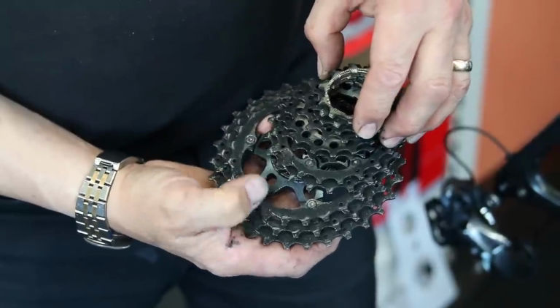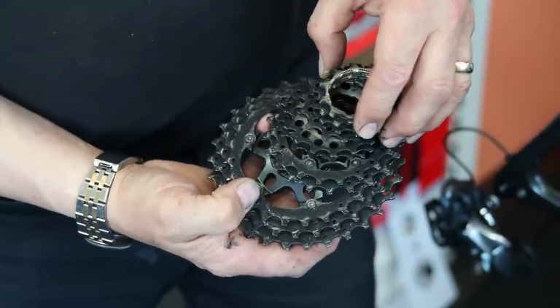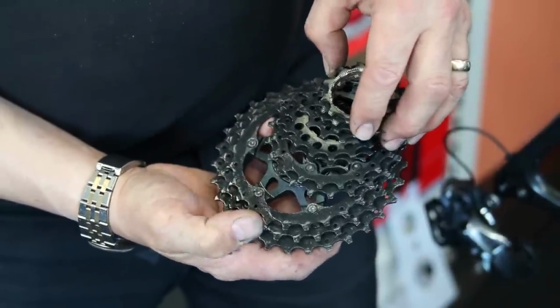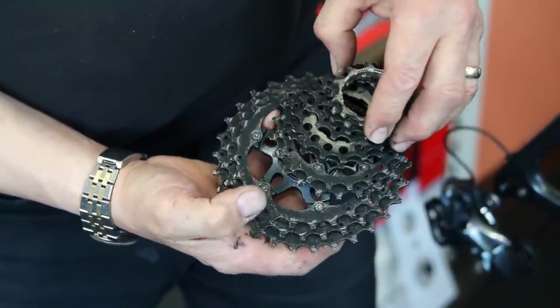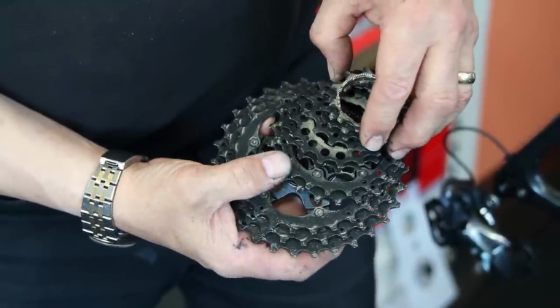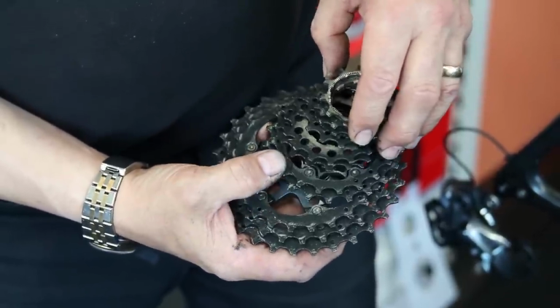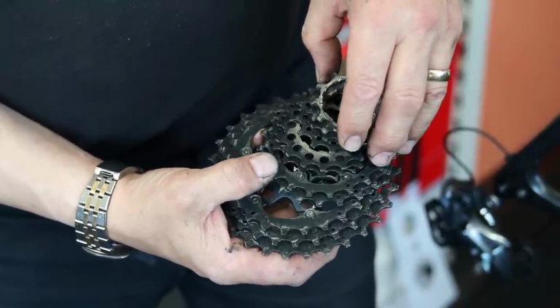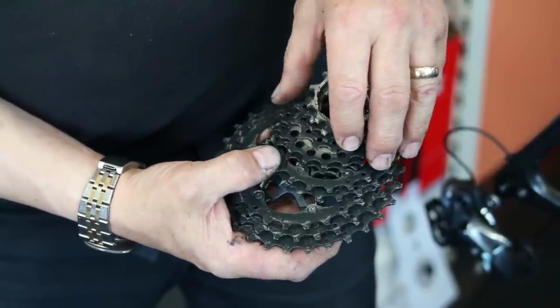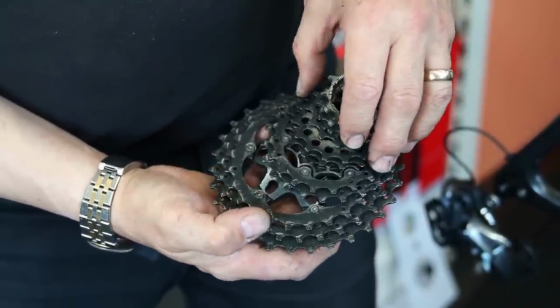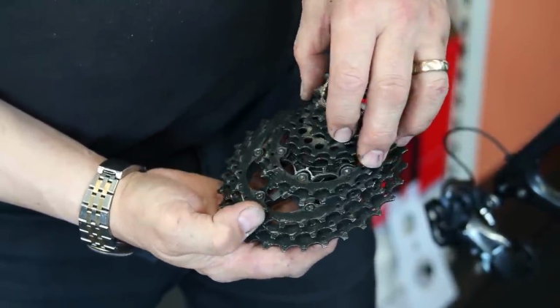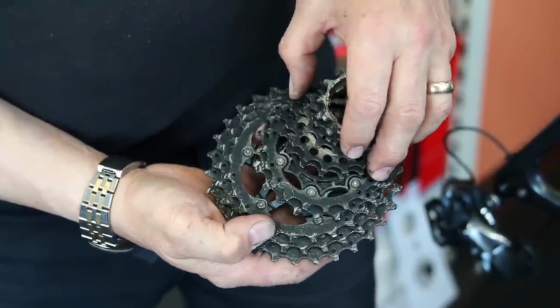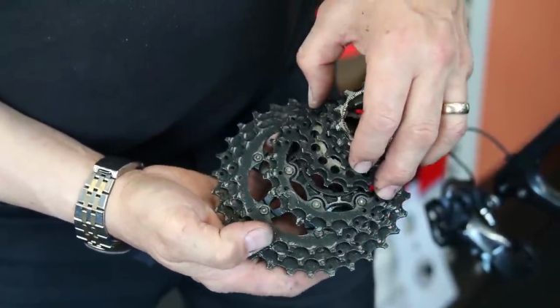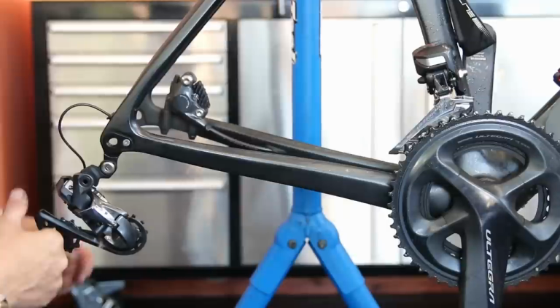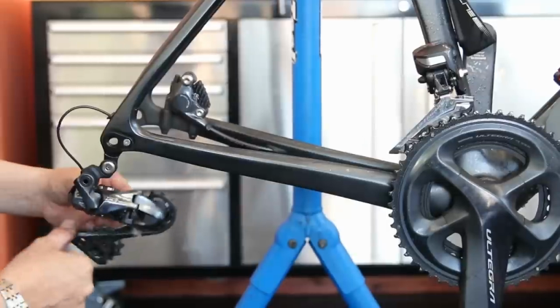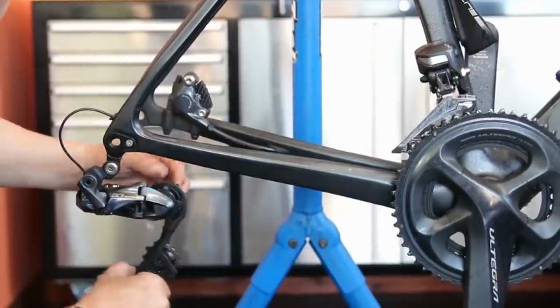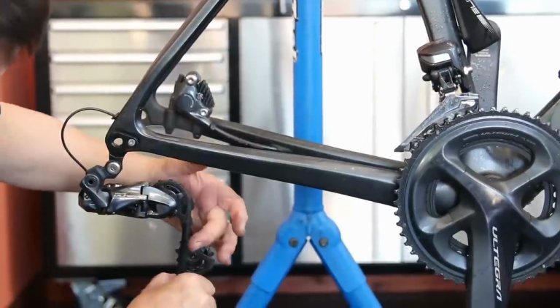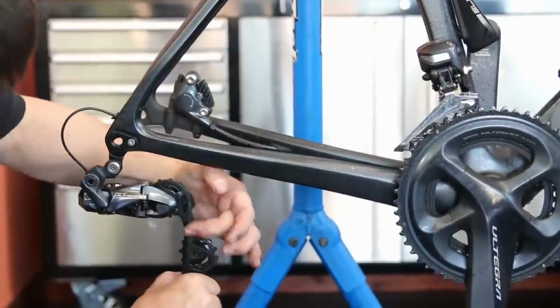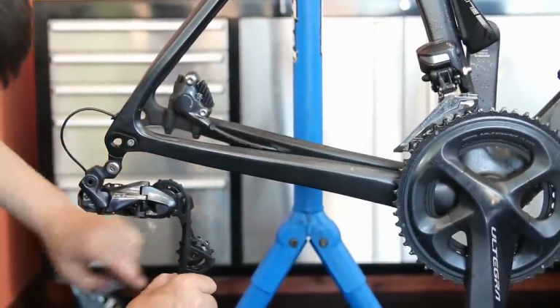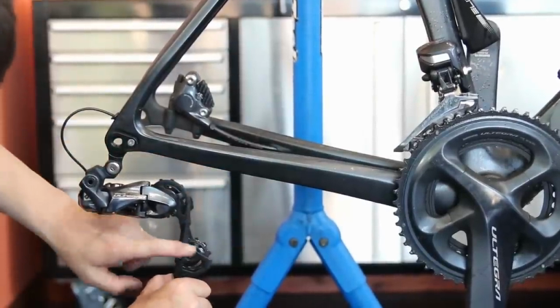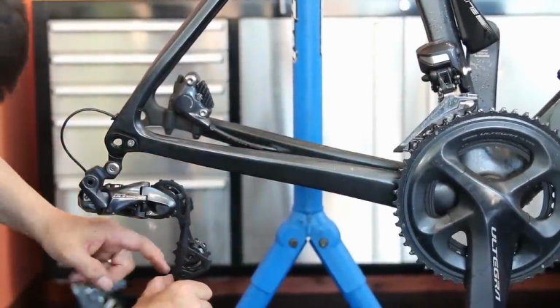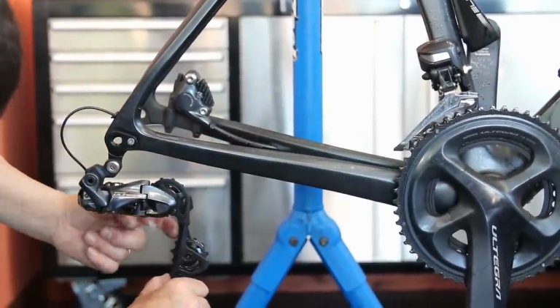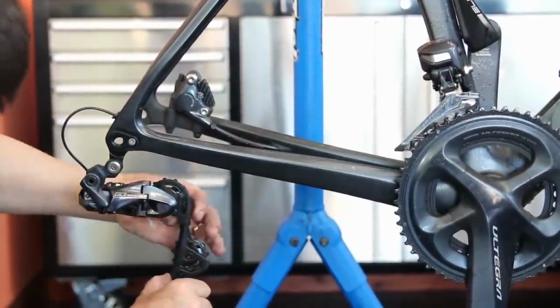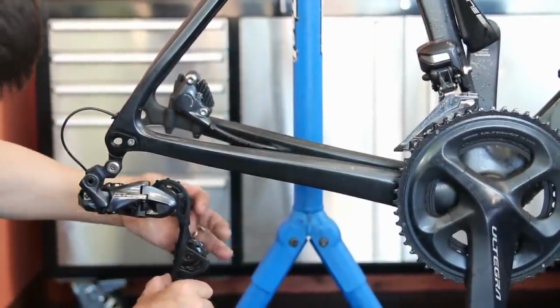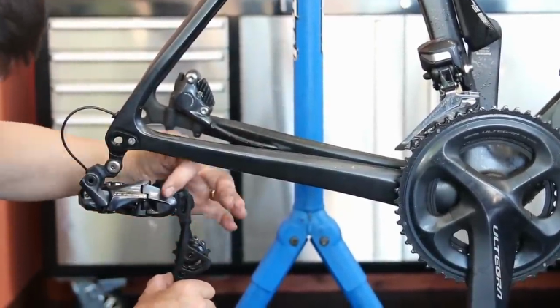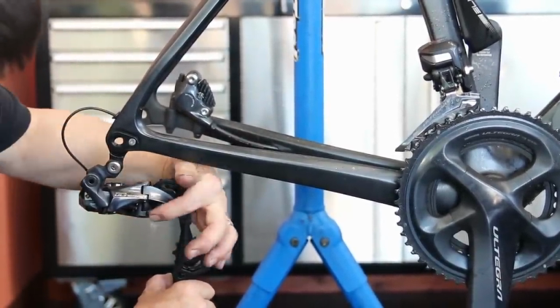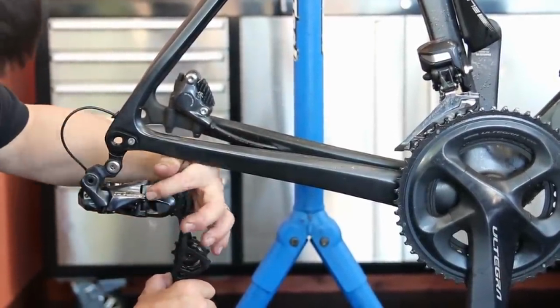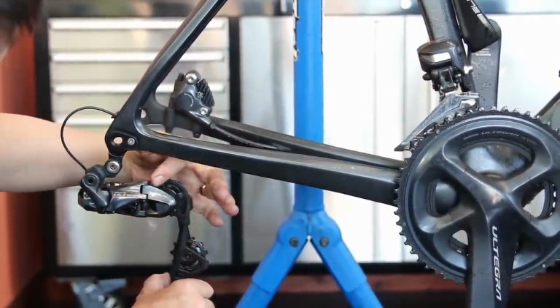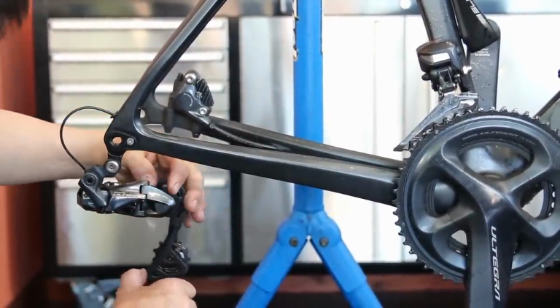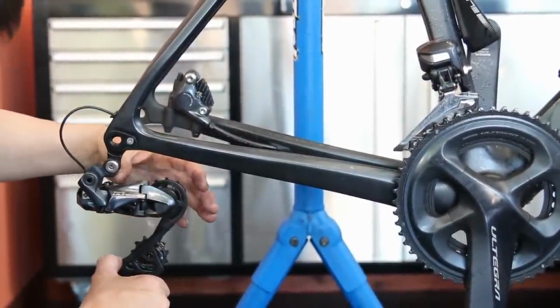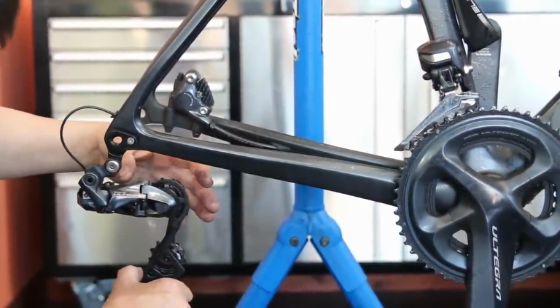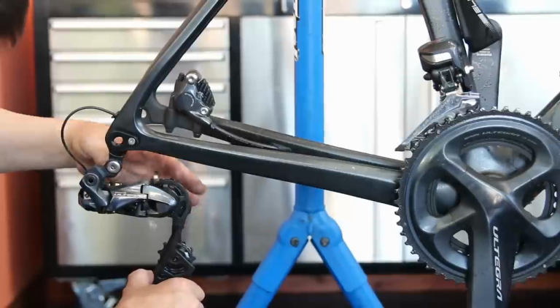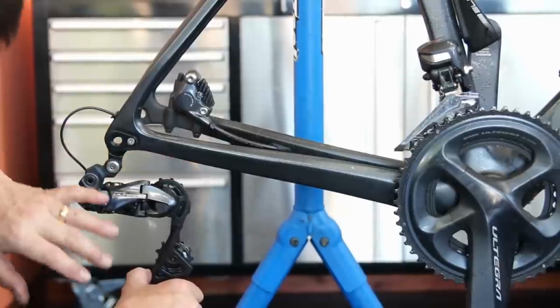There's not an awful lot to clean on this bike because it's fairly new, but you can see here that the cassette is caked in oil, and the jockey wheels and the chainset and the chain - he's oiled the bike as you would.